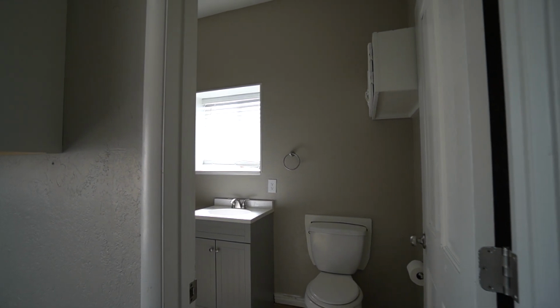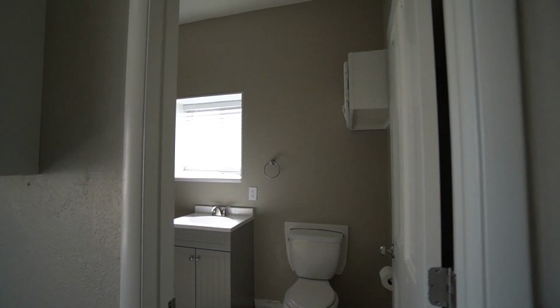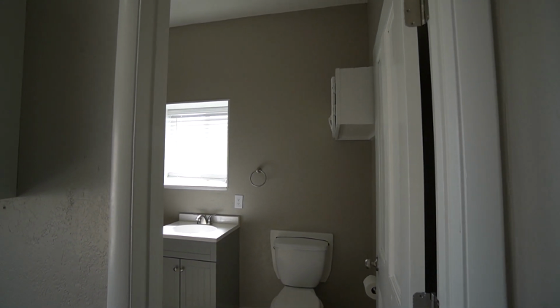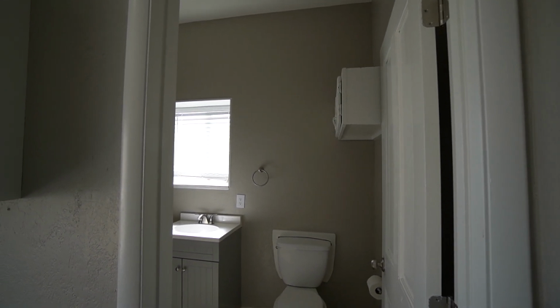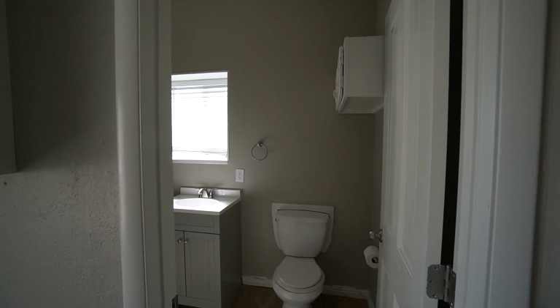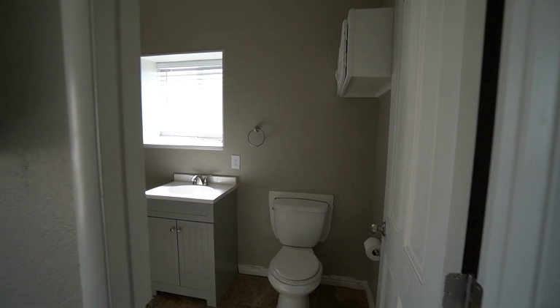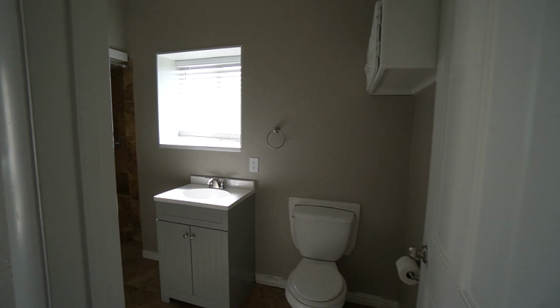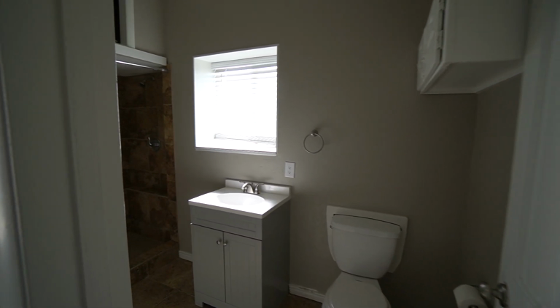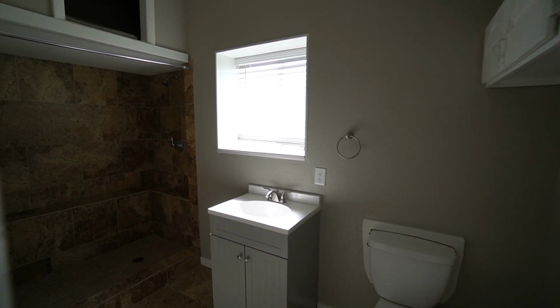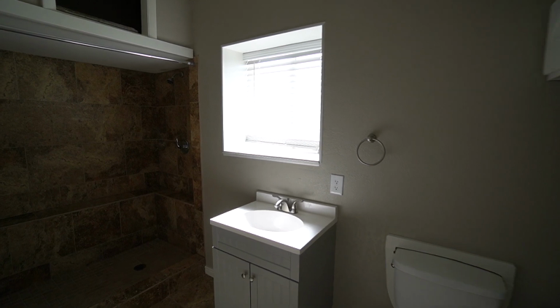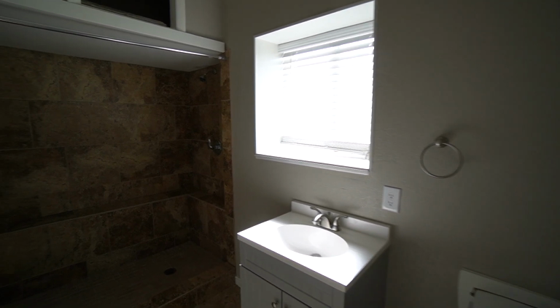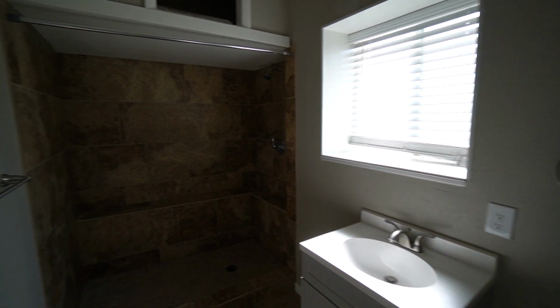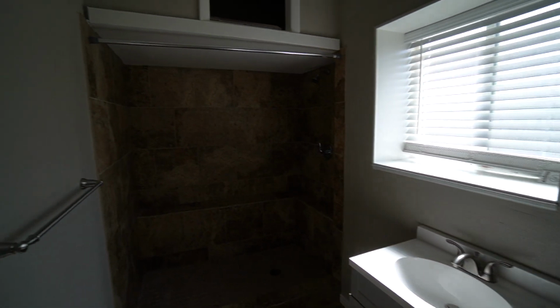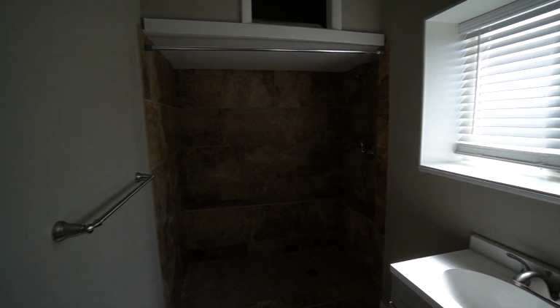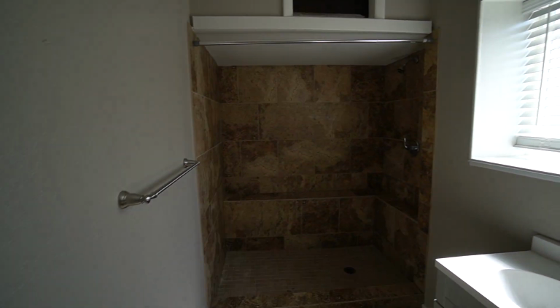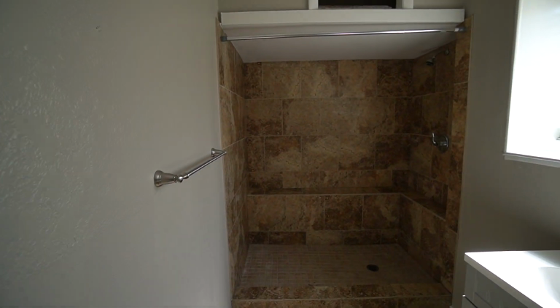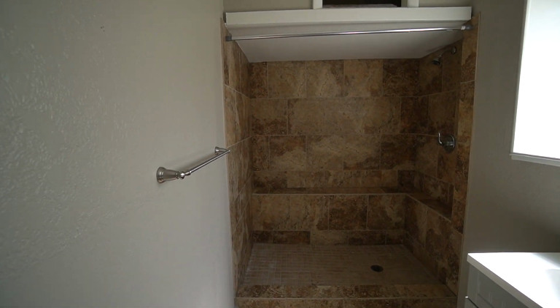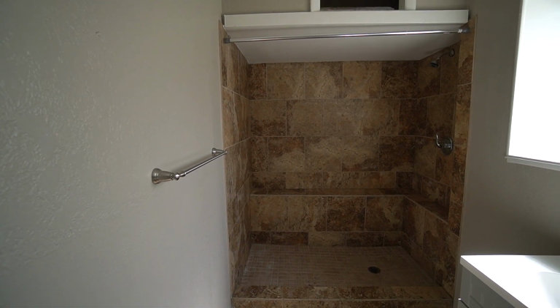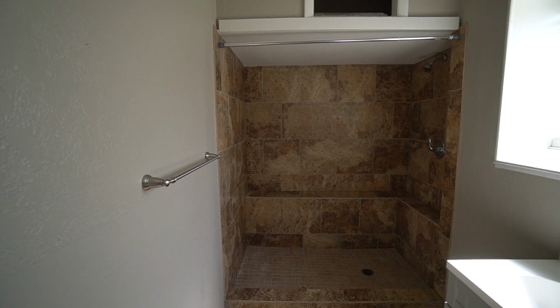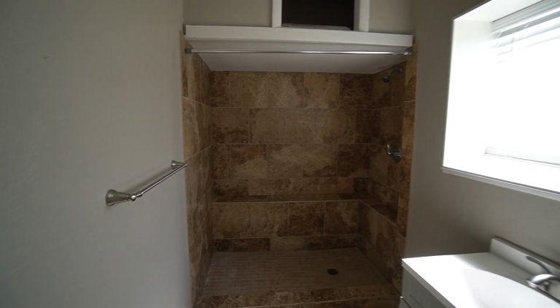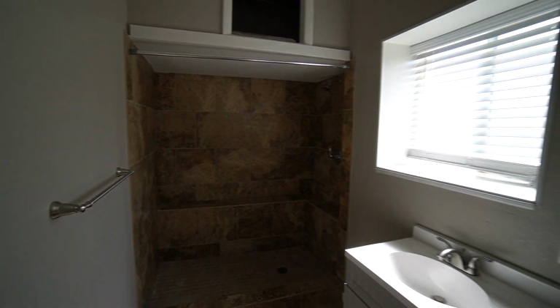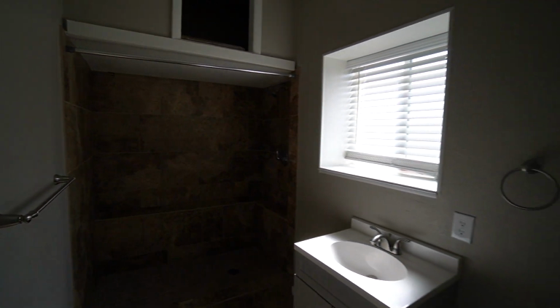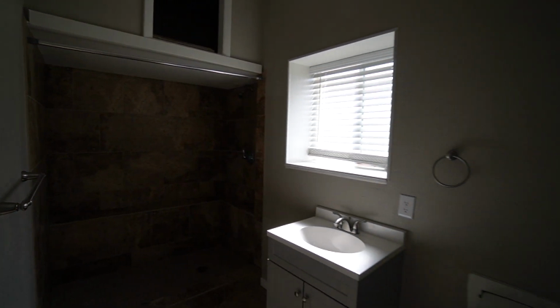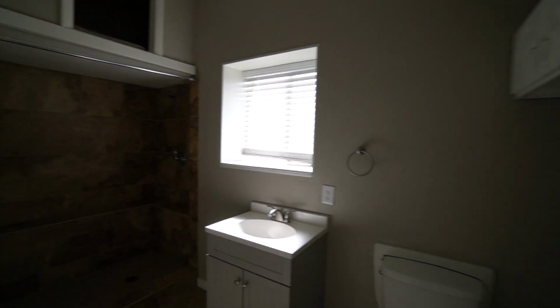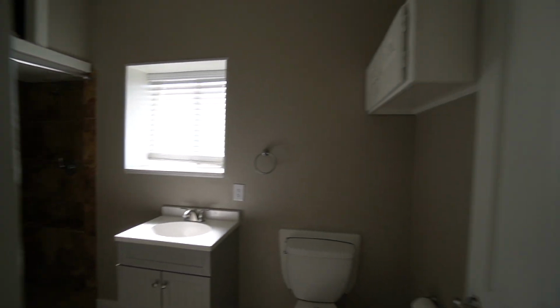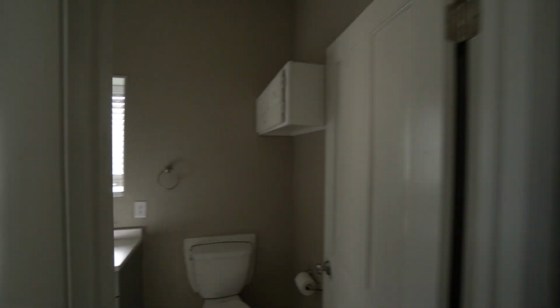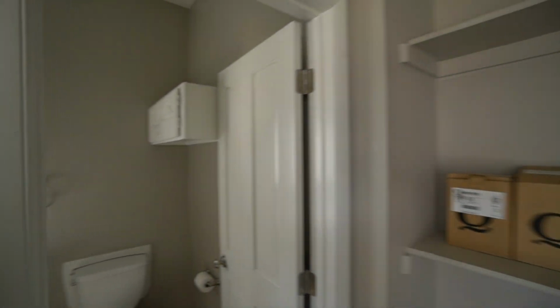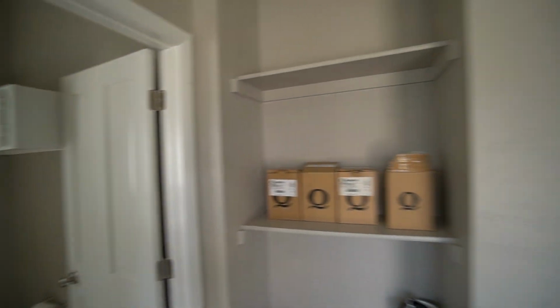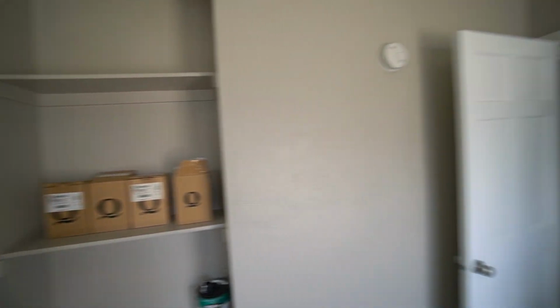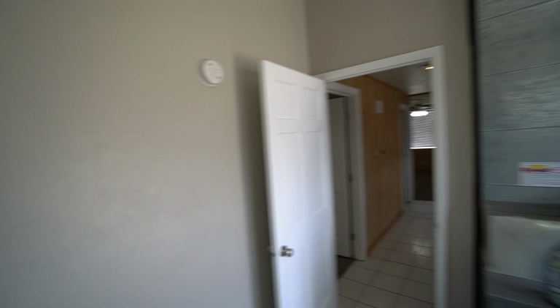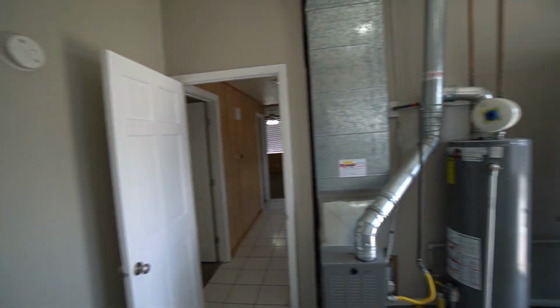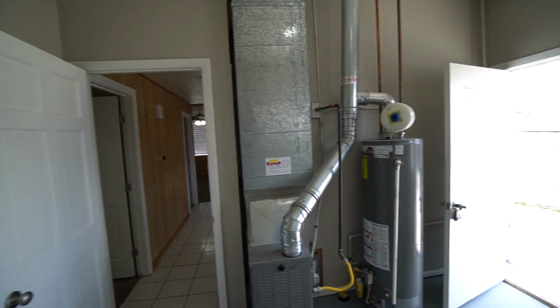We've got a main bathroom here — nice big shower with bench seating in there, and plenty of cabinet space.